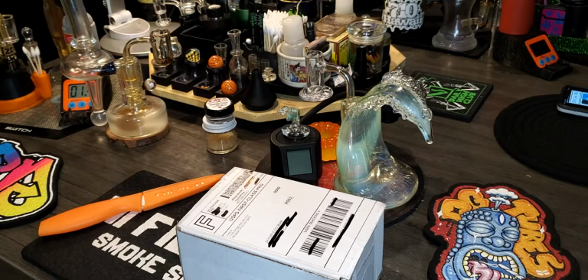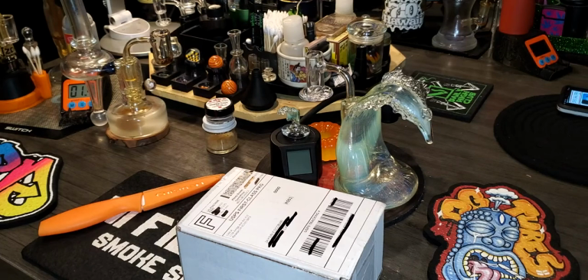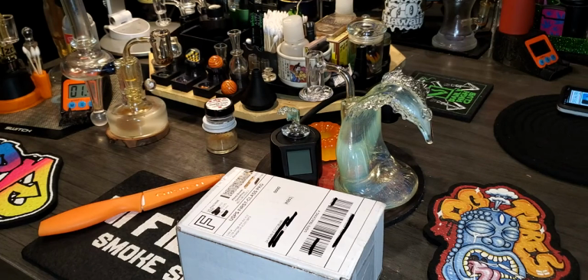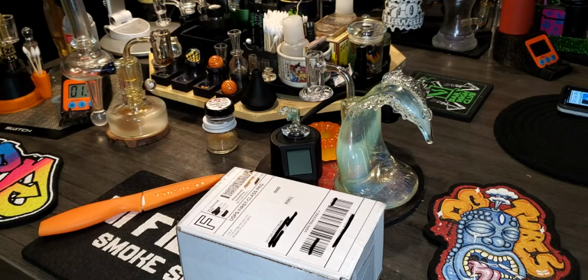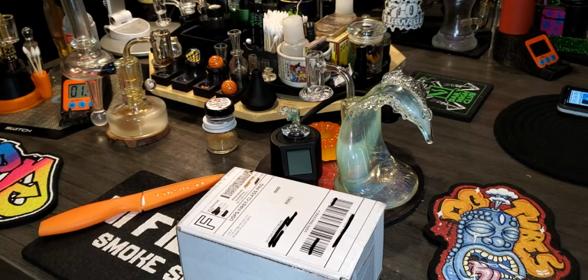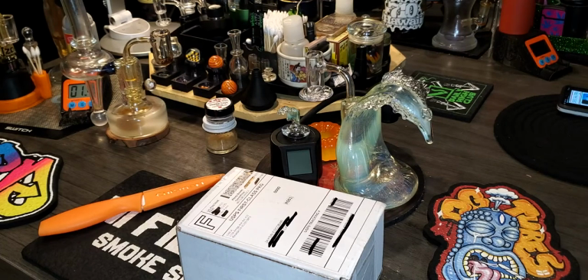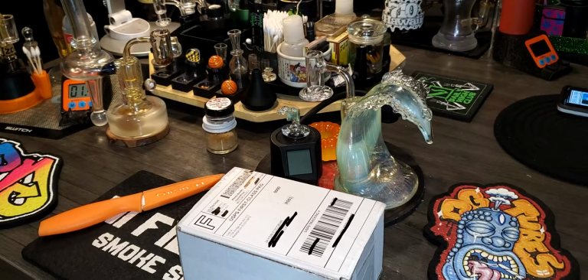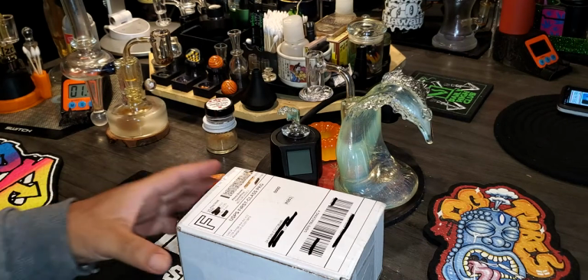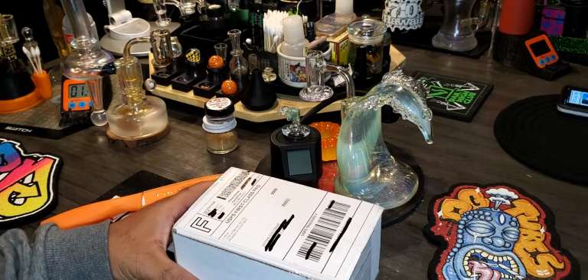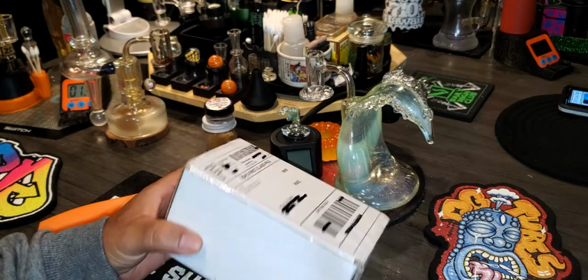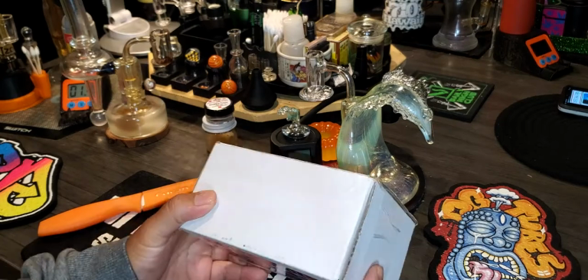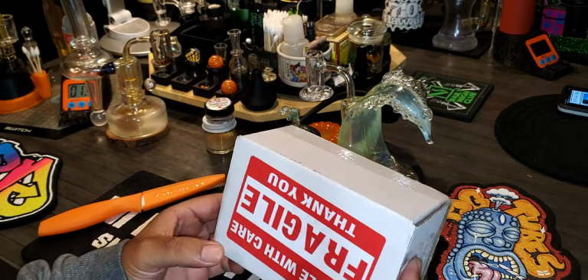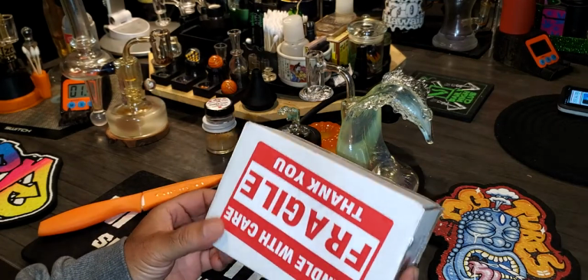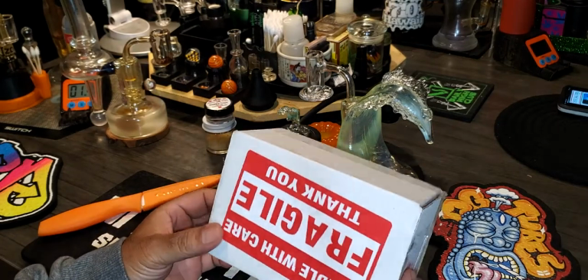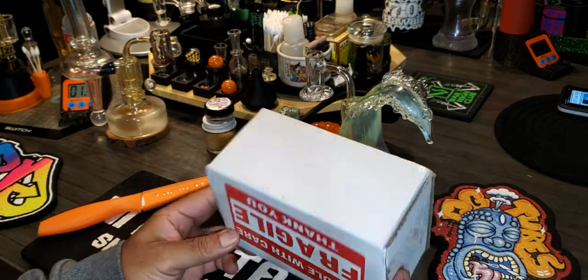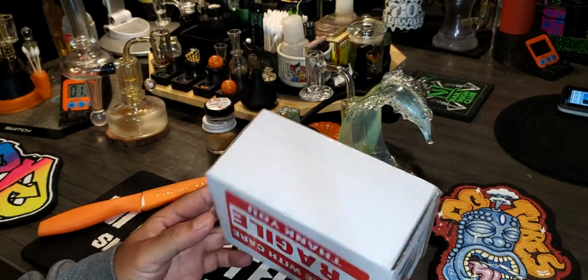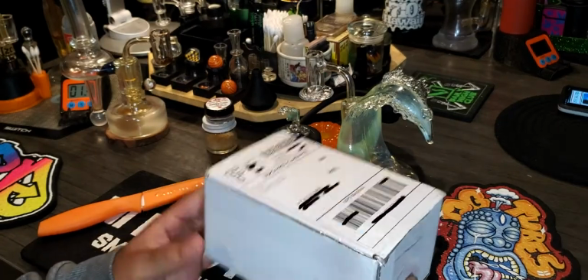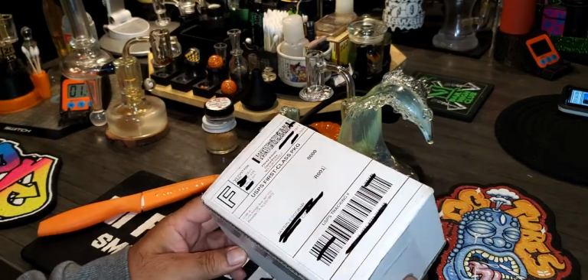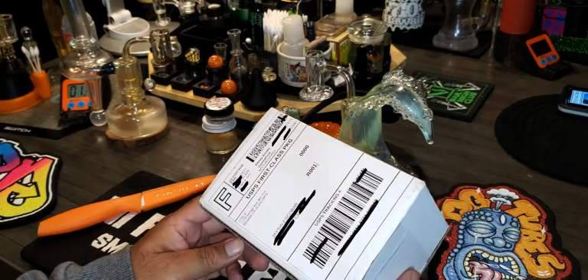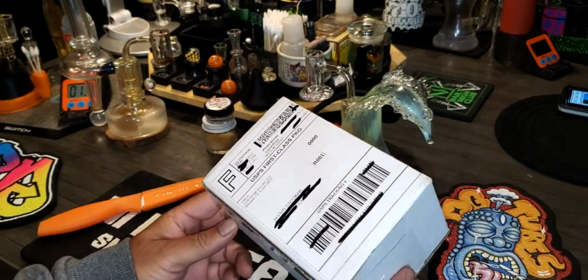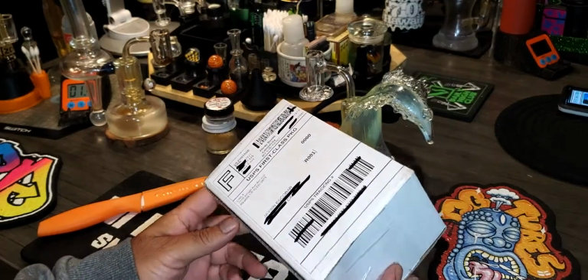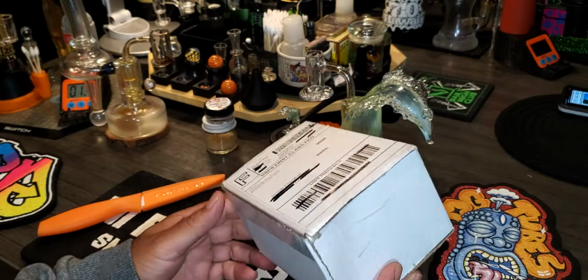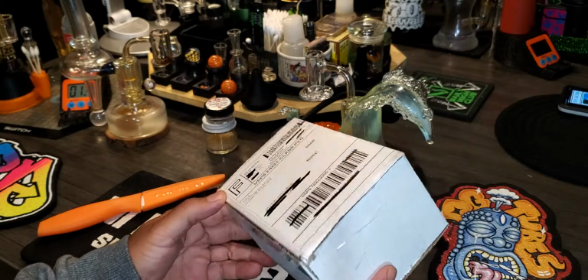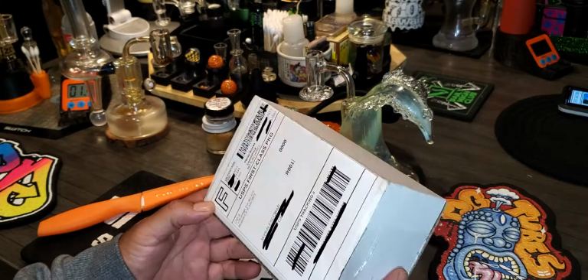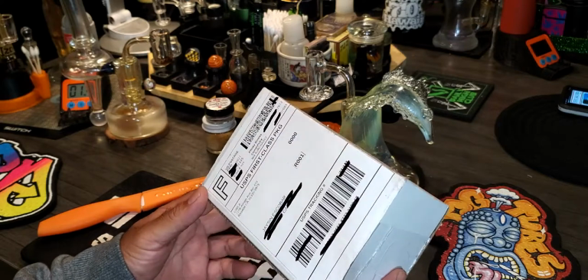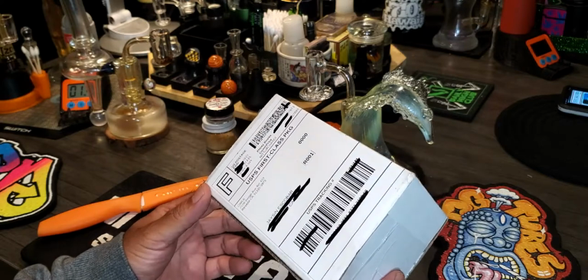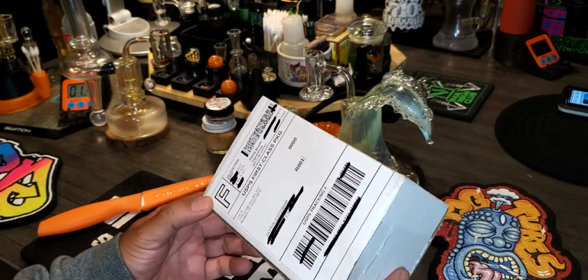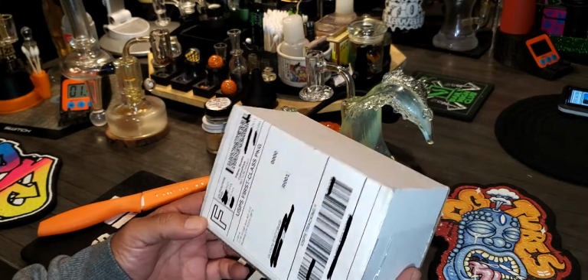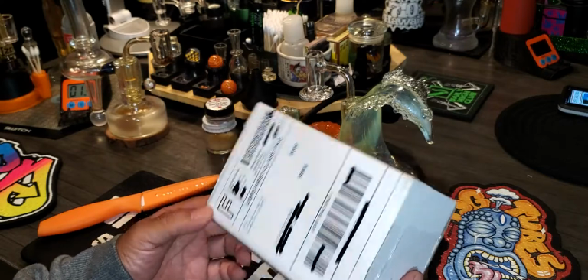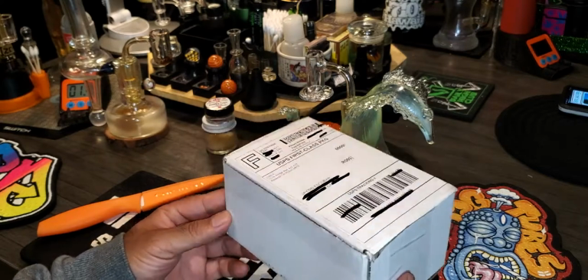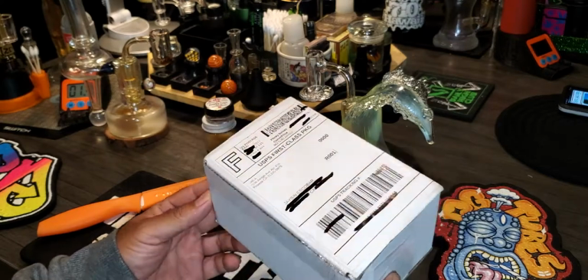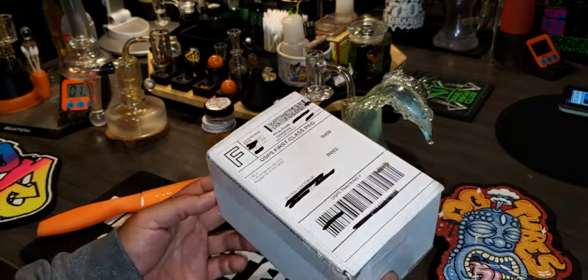Welcome back YouTubers. We are back with another unboxing from the world famous G. West Glass of course. Big shout out — always taking care of your boy over here.